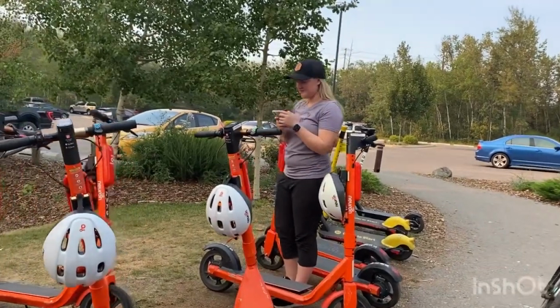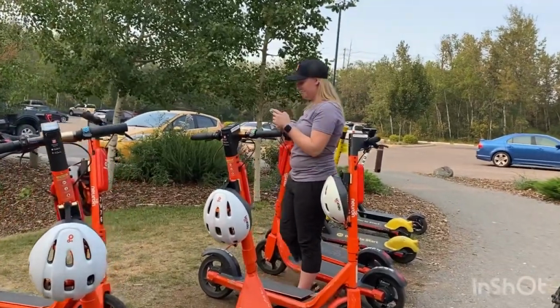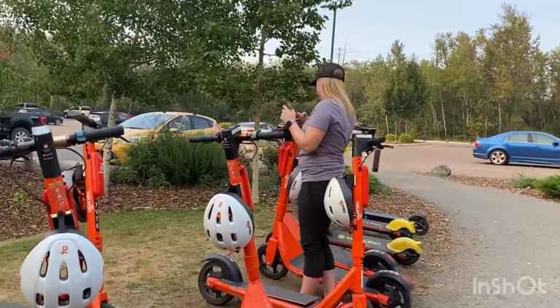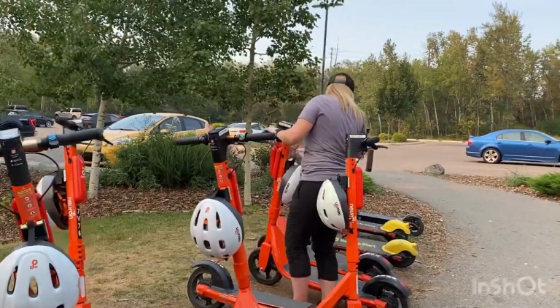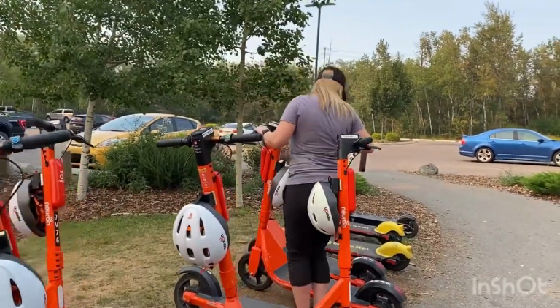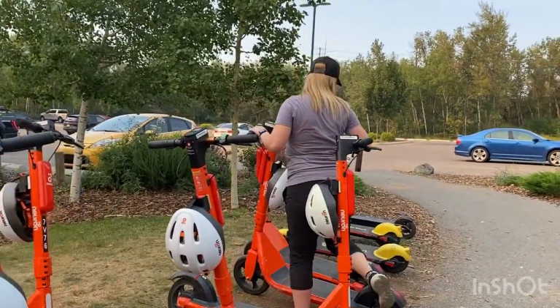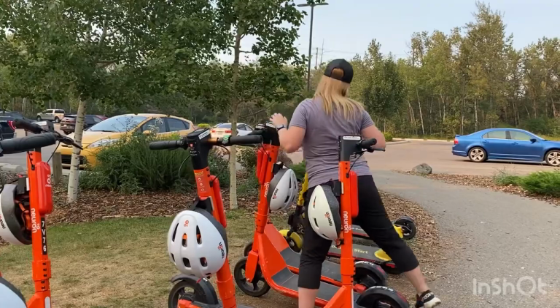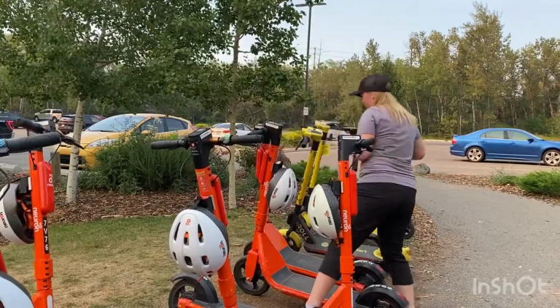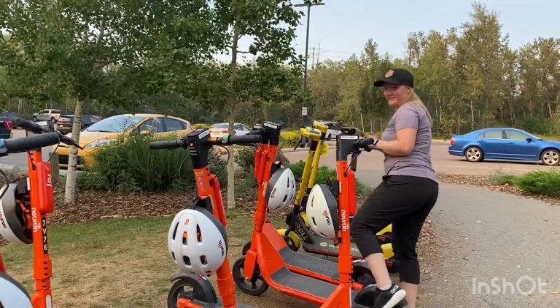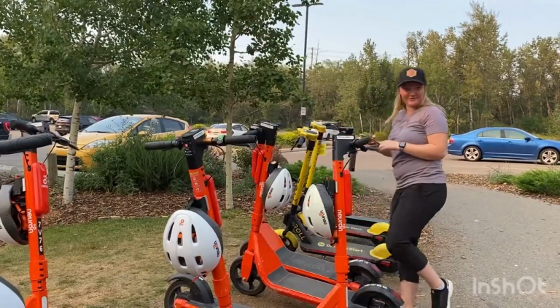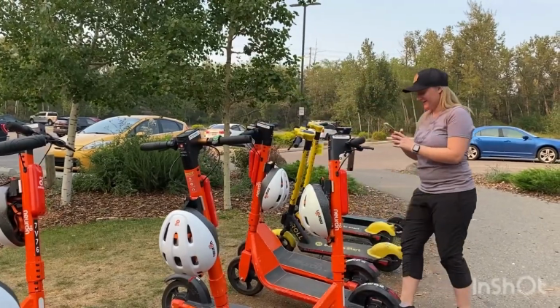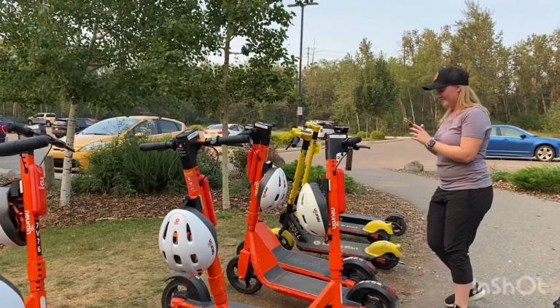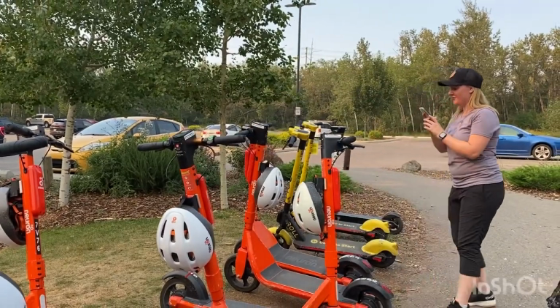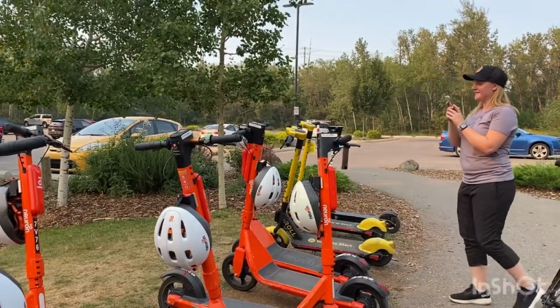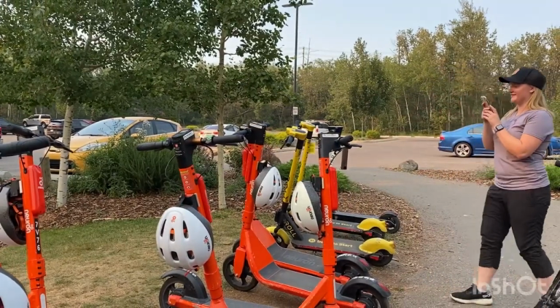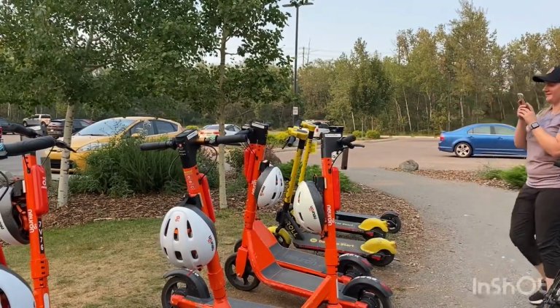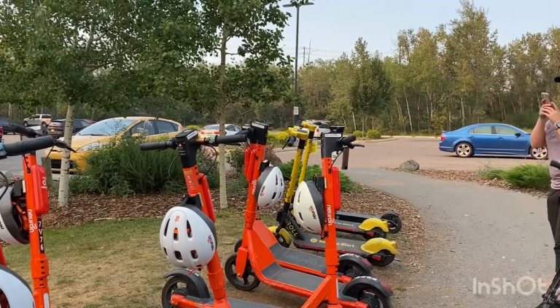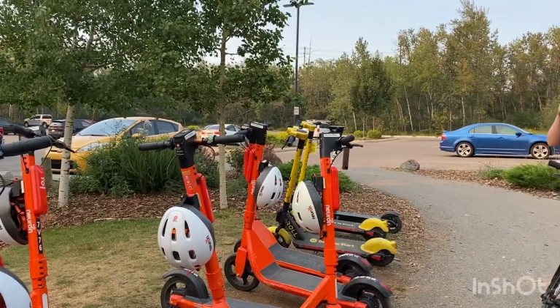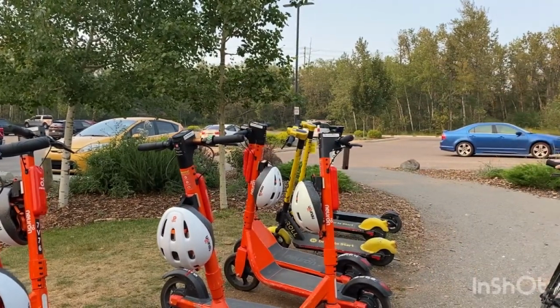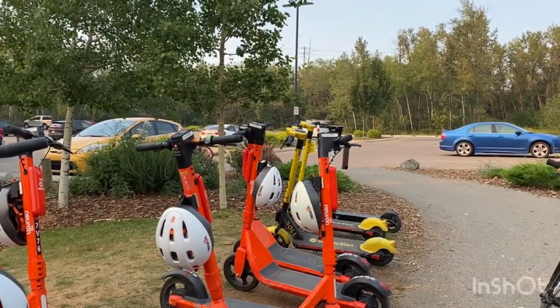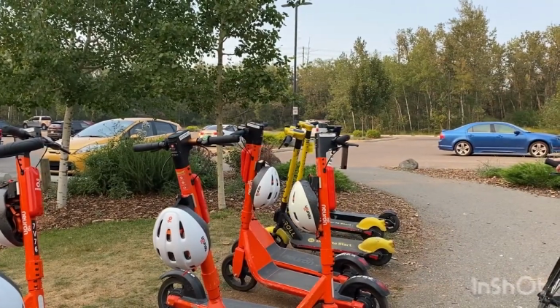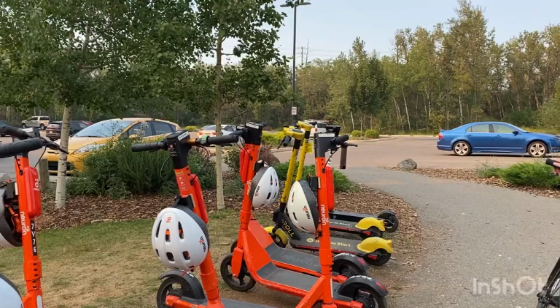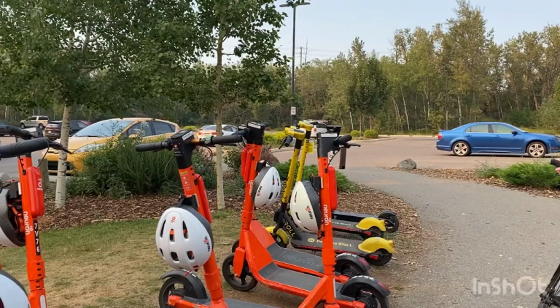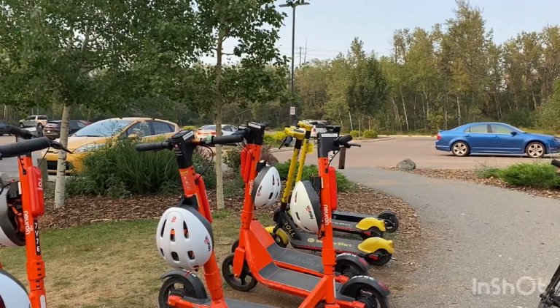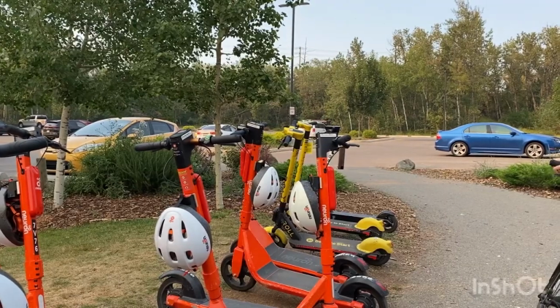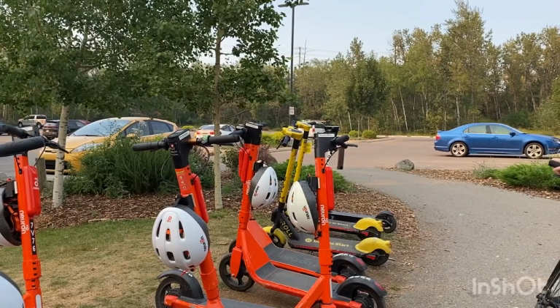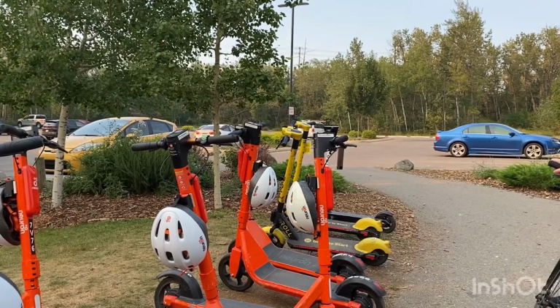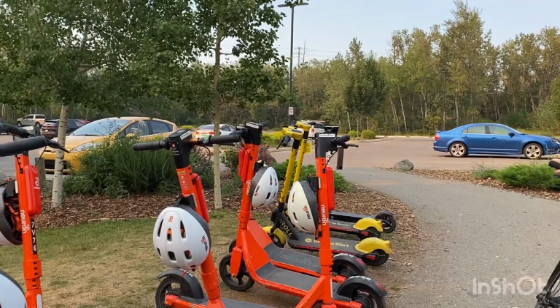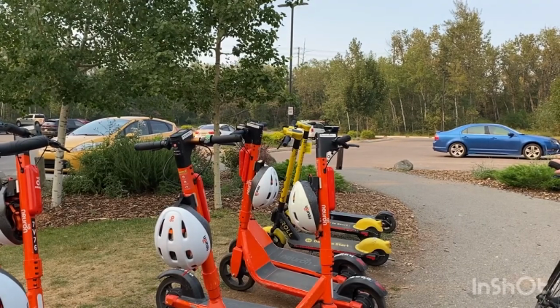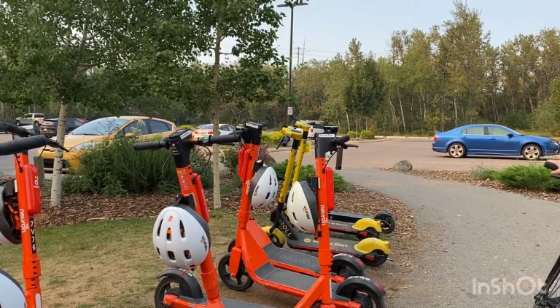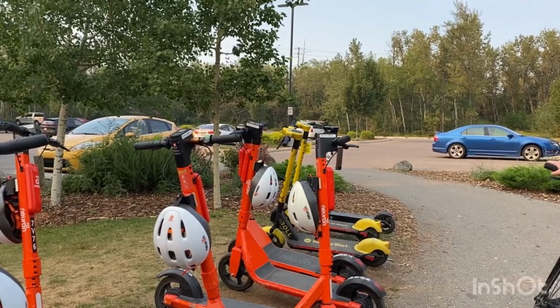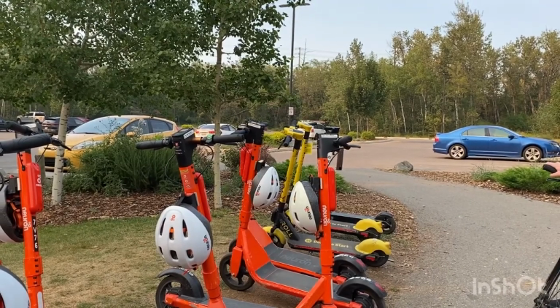When you're done, you have to take a photo of the whole vehicle to show you've returned it in good condition.